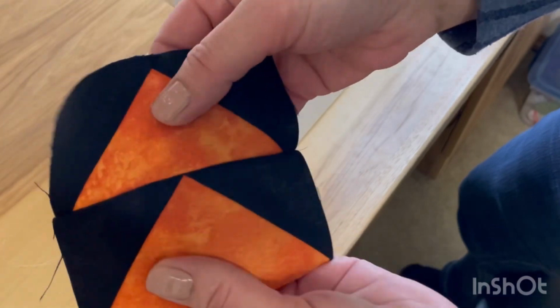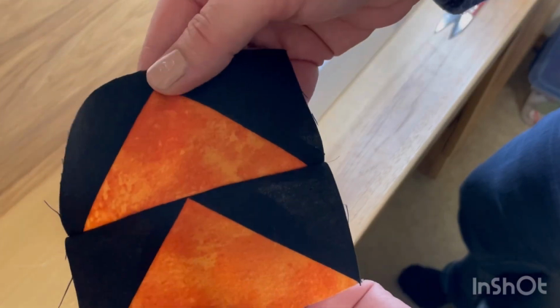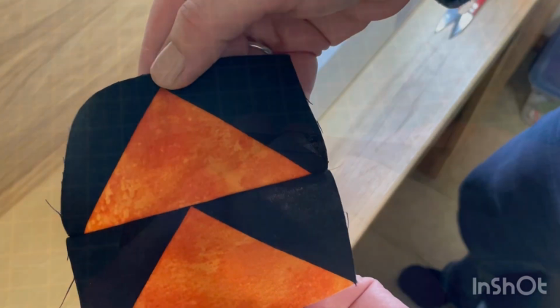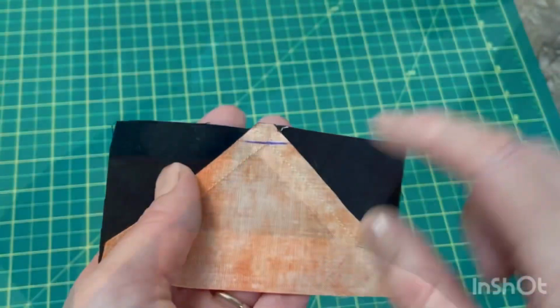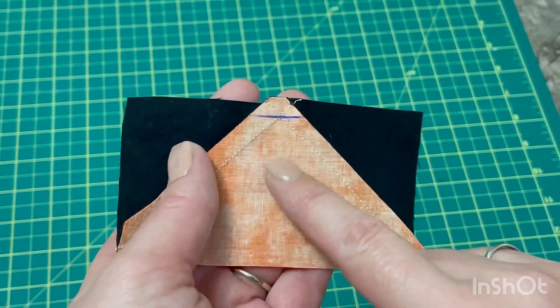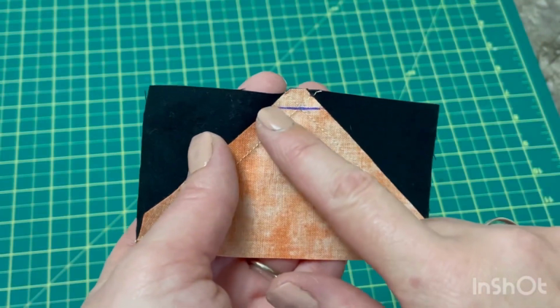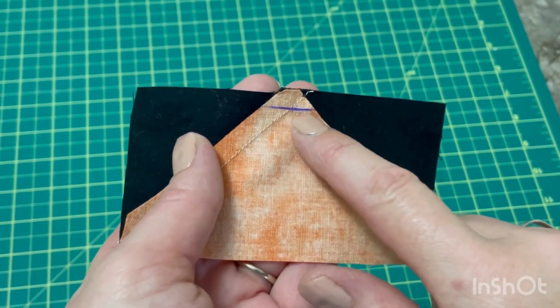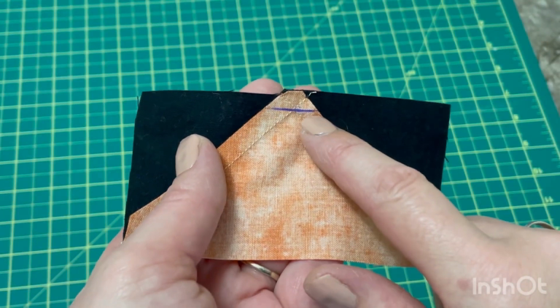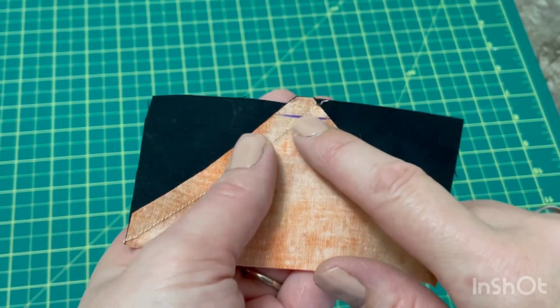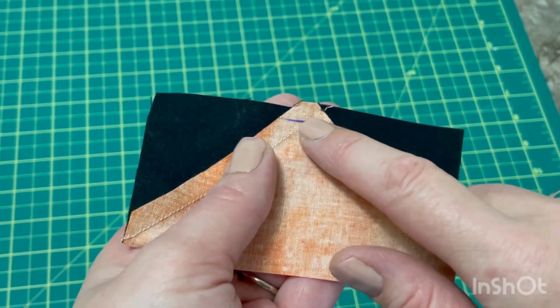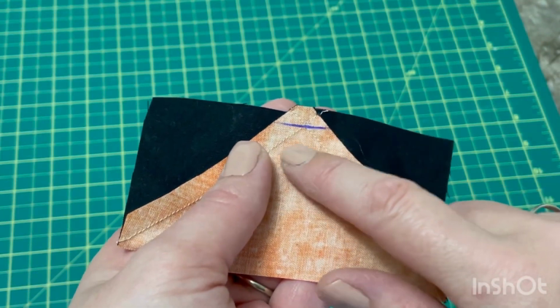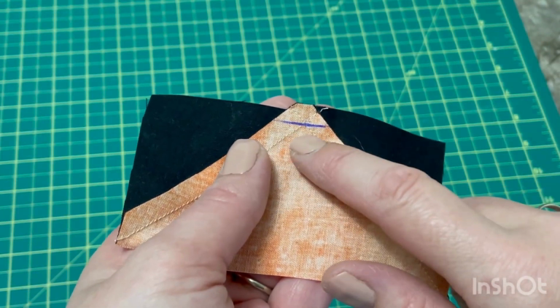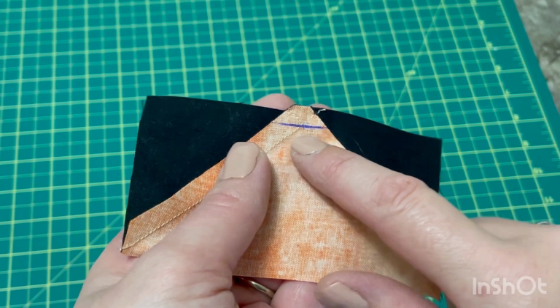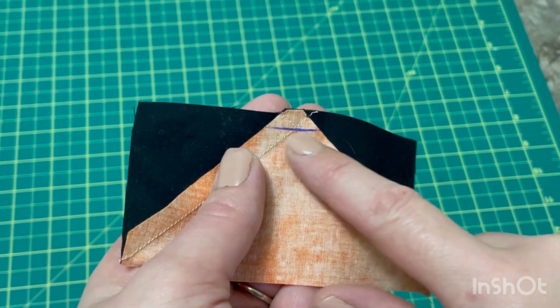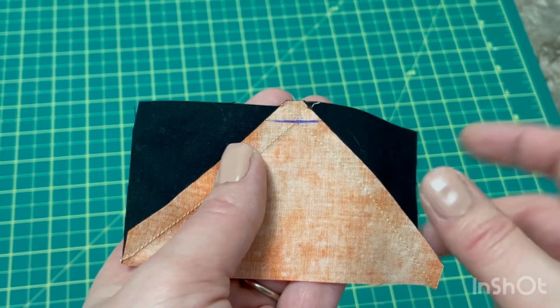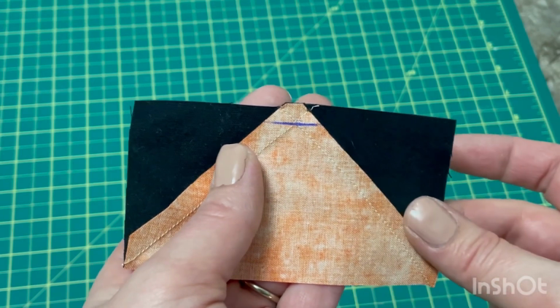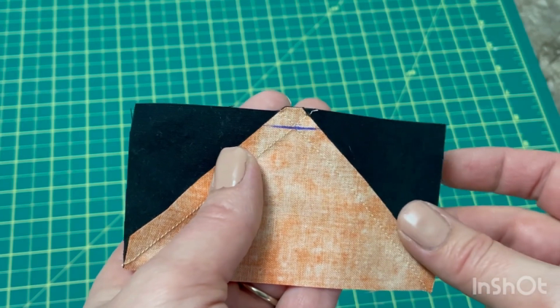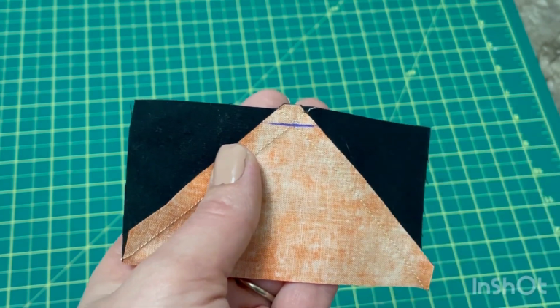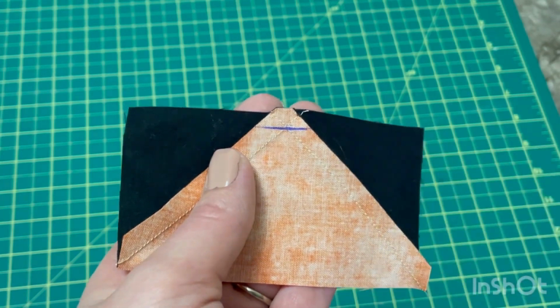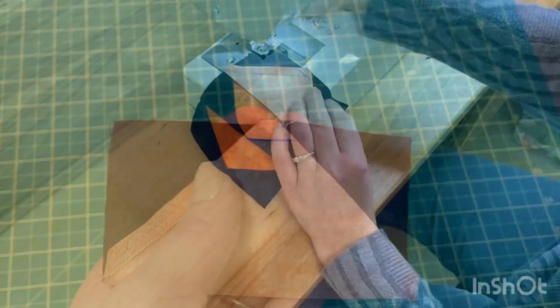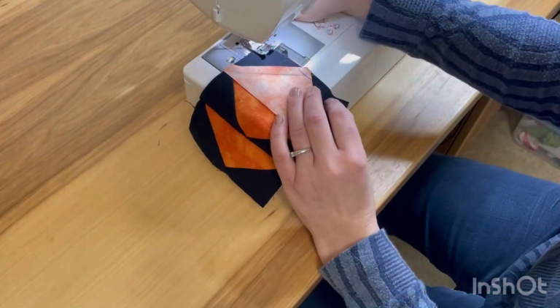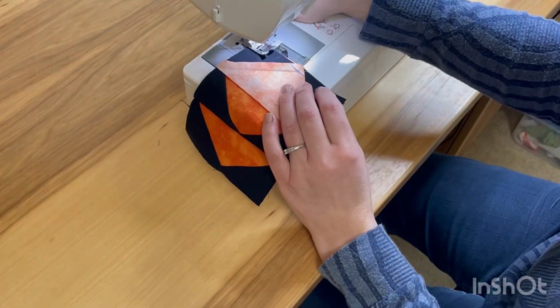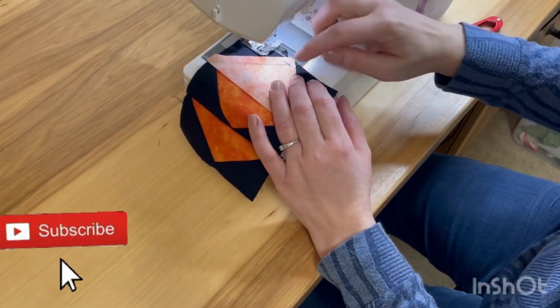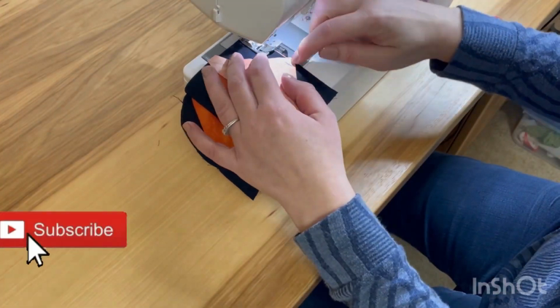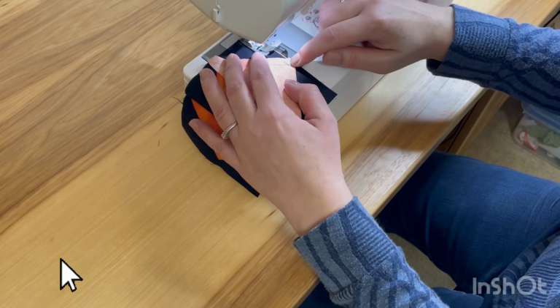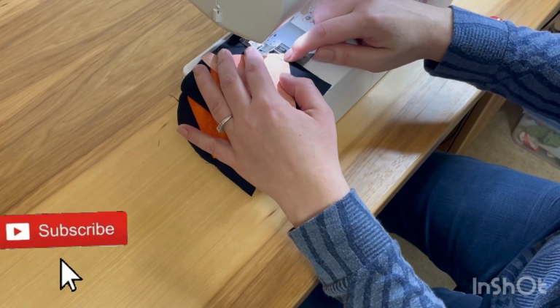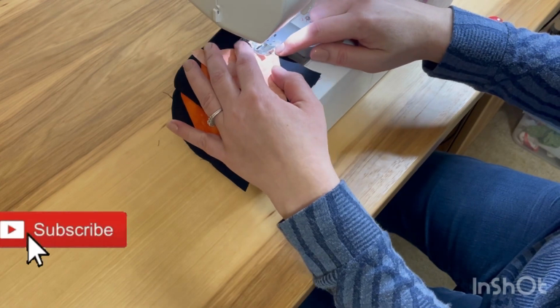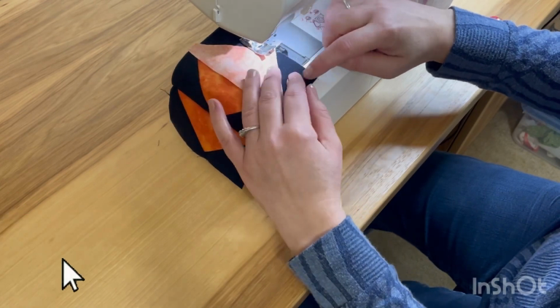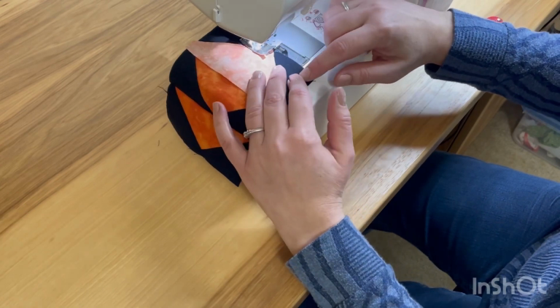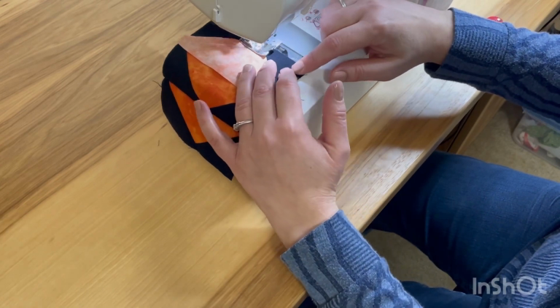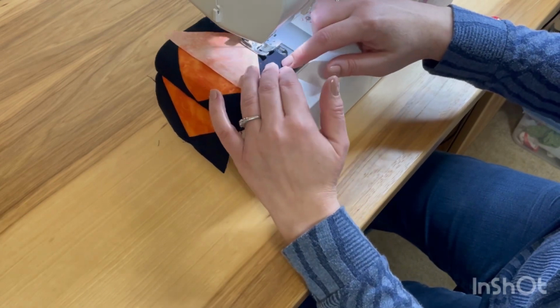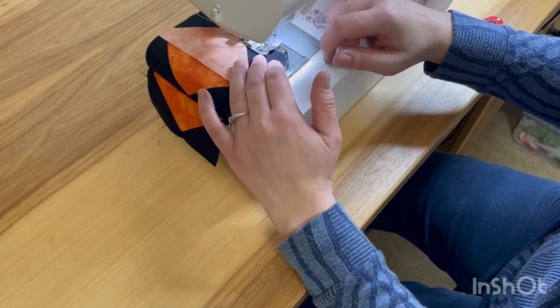It's a very simple tip and it makes it a lot easier. If you're having a hard time seeing your threads, you can always use a heat erase pen and mark a line there, so then you know you need to stay on that line or above it. Having a line drawn on there can make it a little bit easier when you're sewing, because then you can see exactly where you need to go.